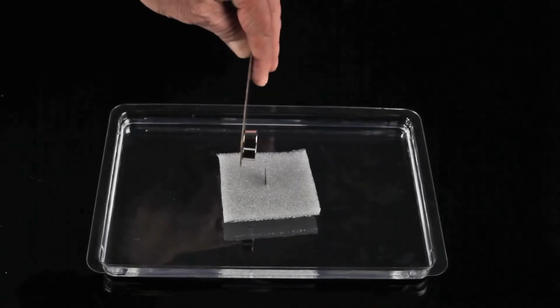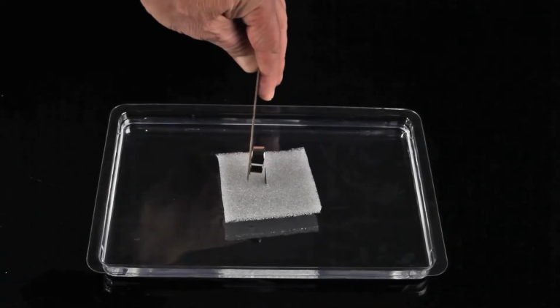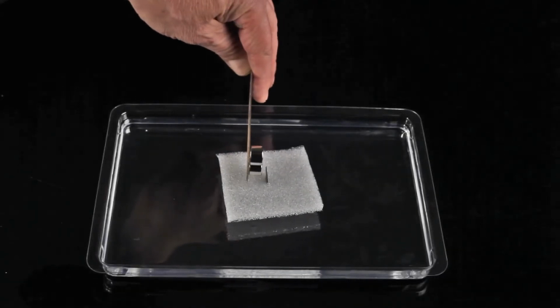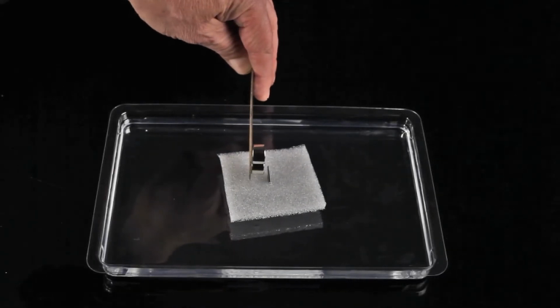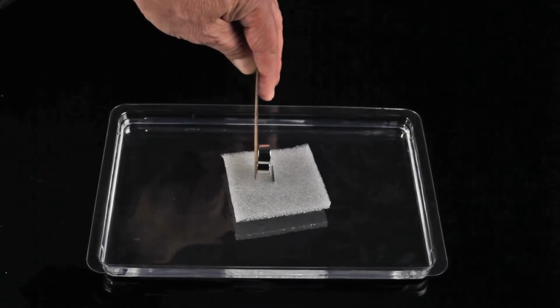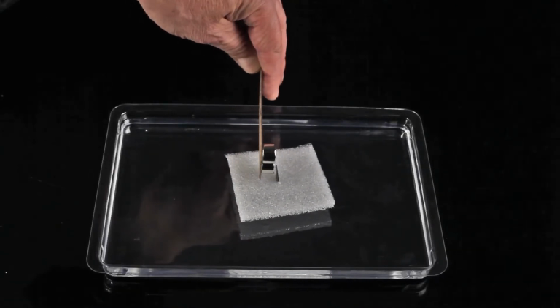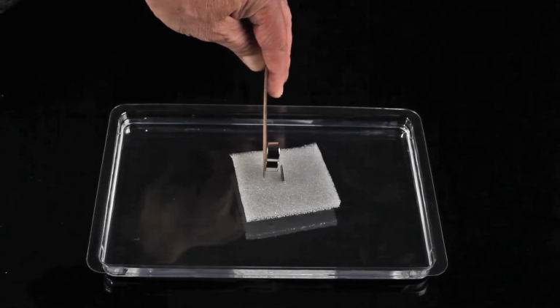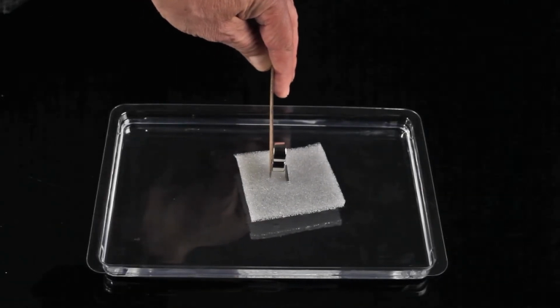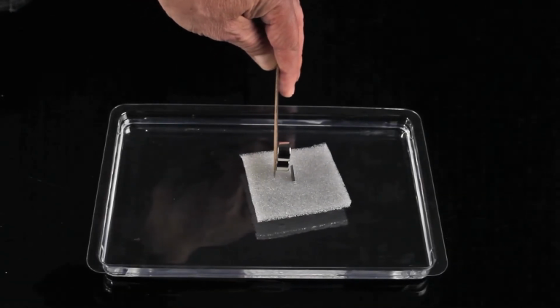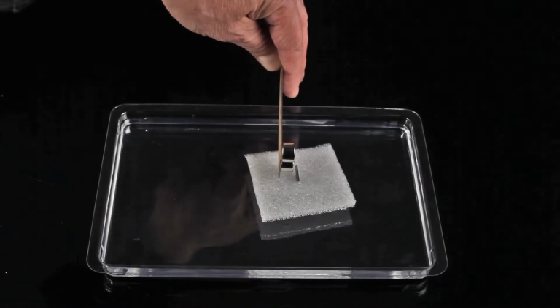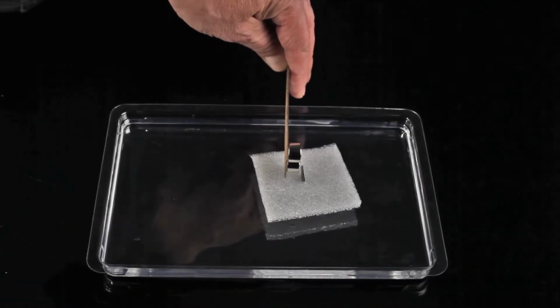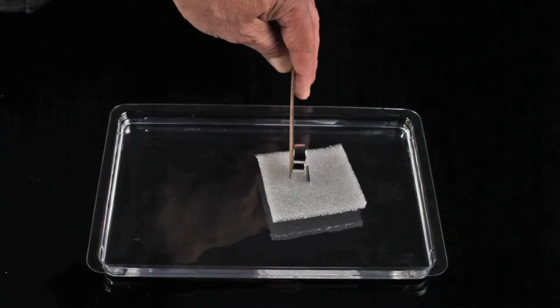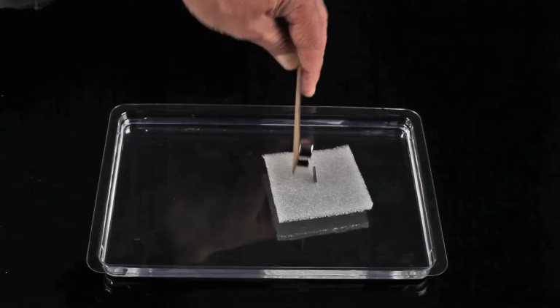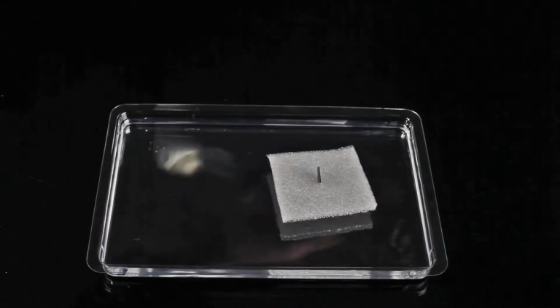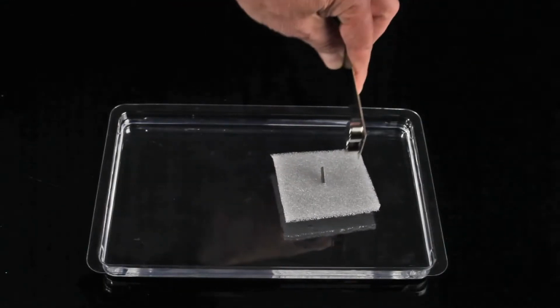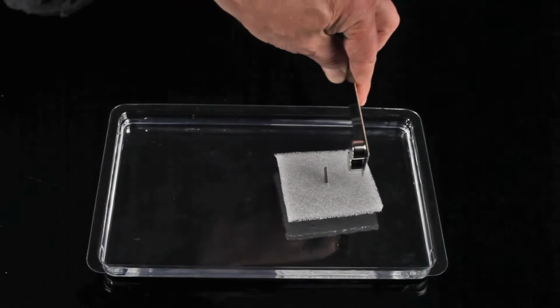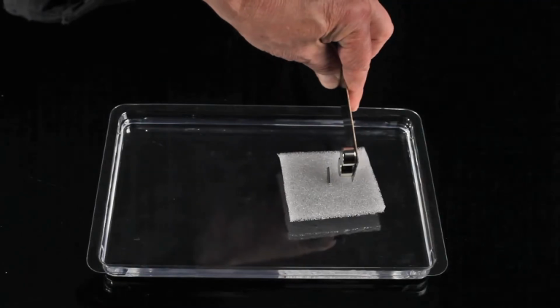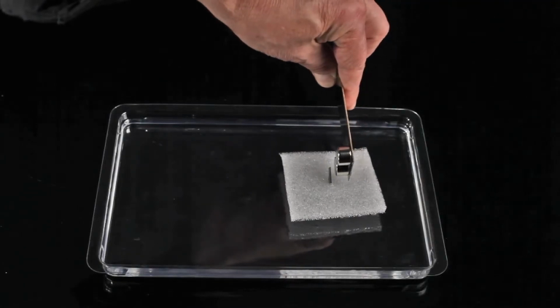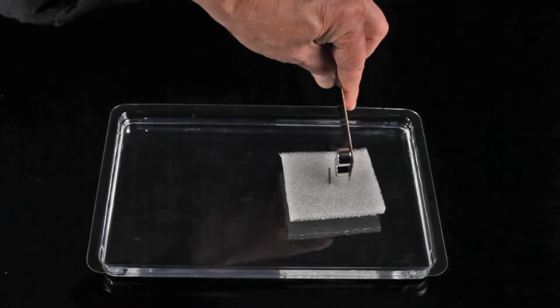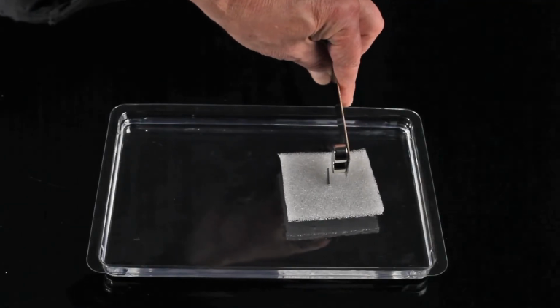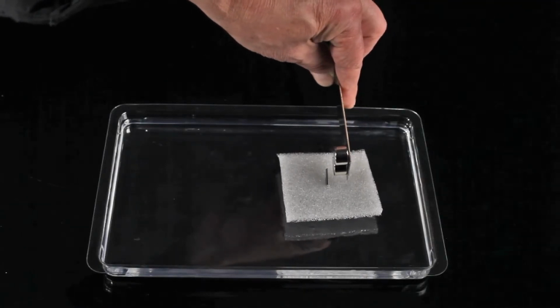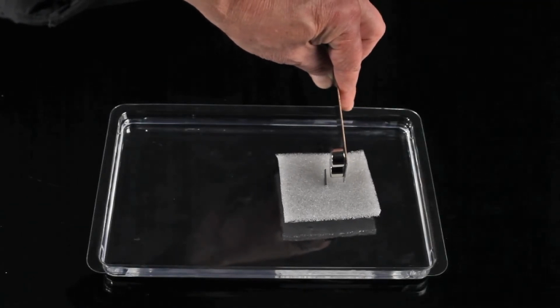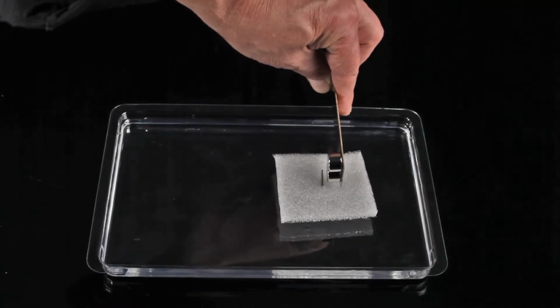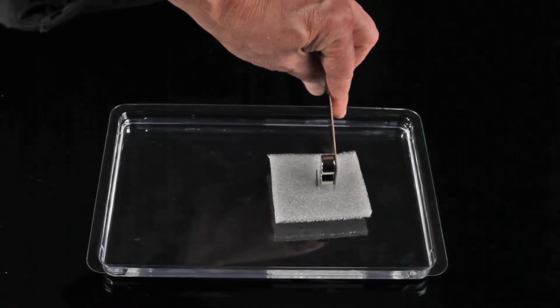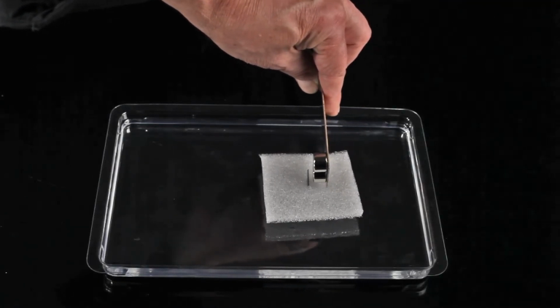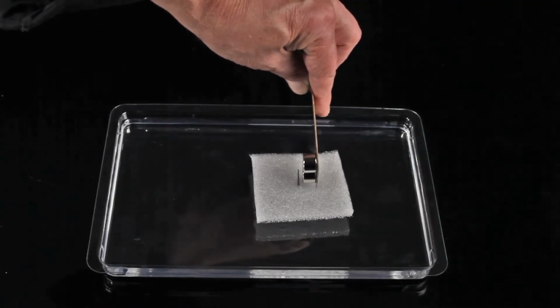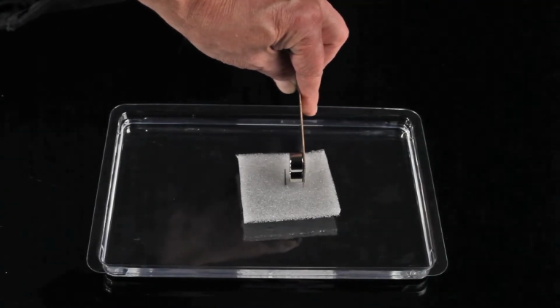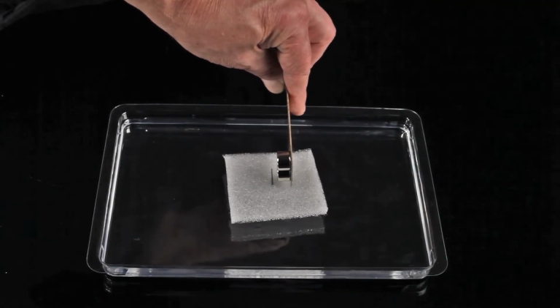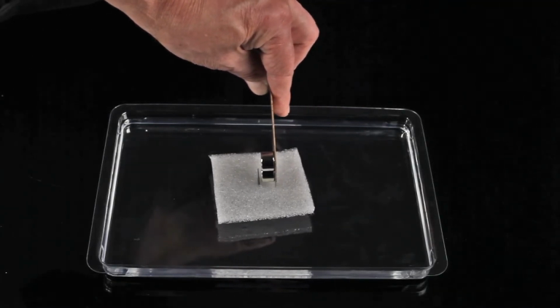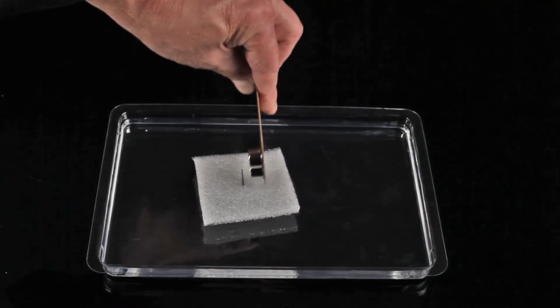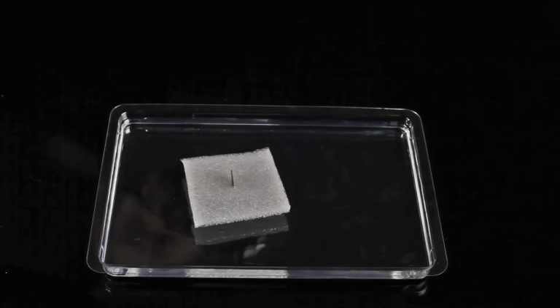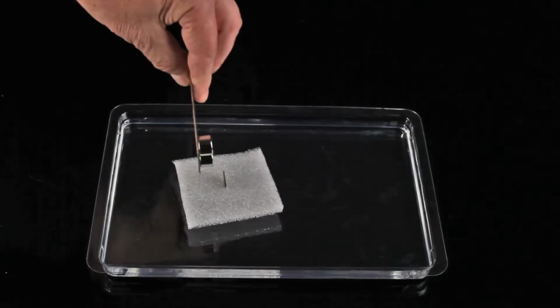This small sheet of pyrolytic graphite is highly diamagnetic and it can even levitate above several strong magnets because it is very light.